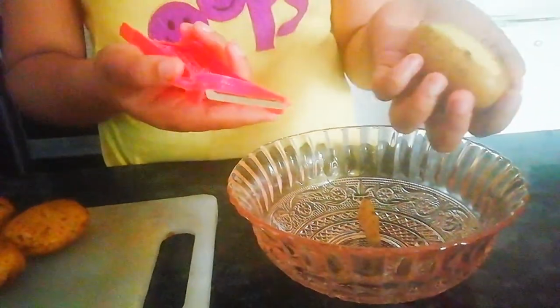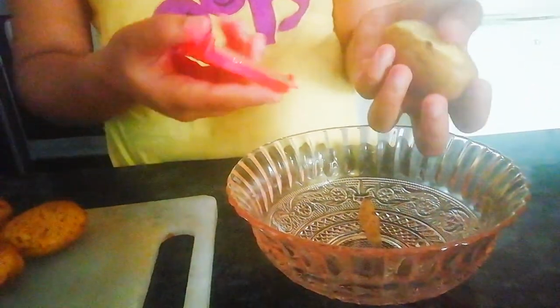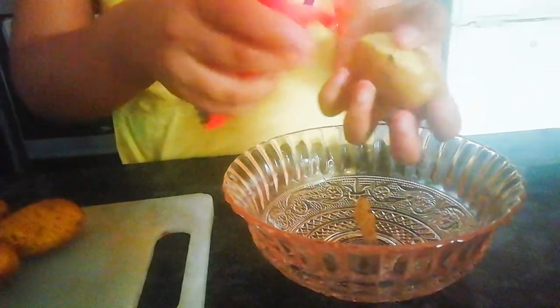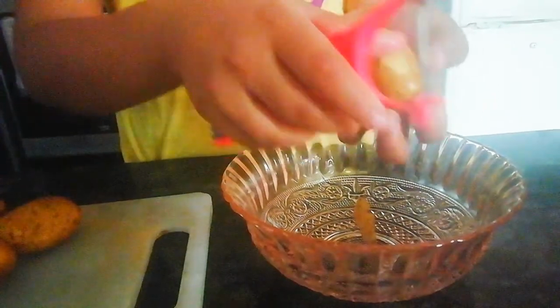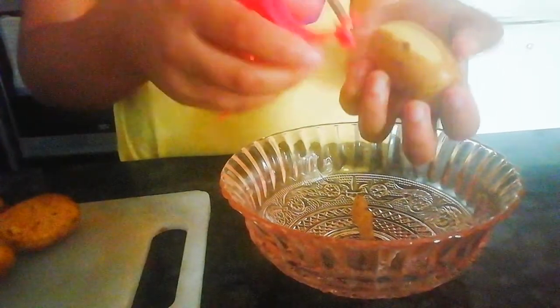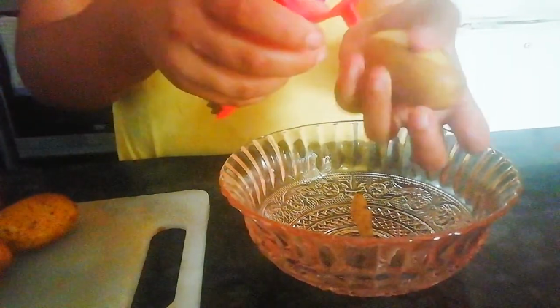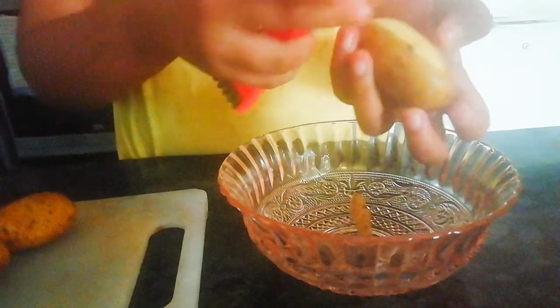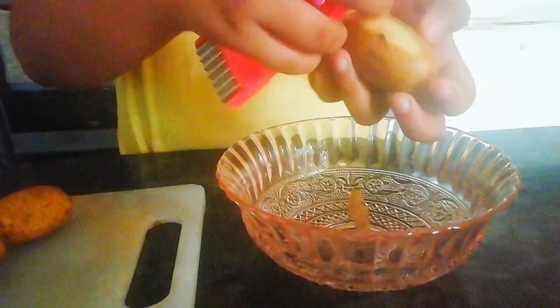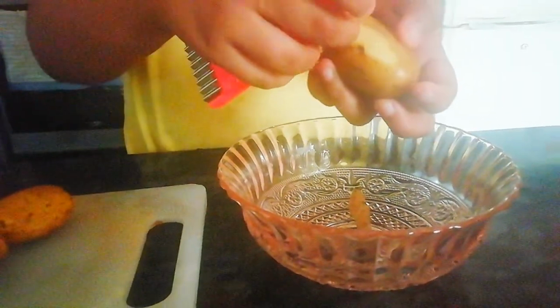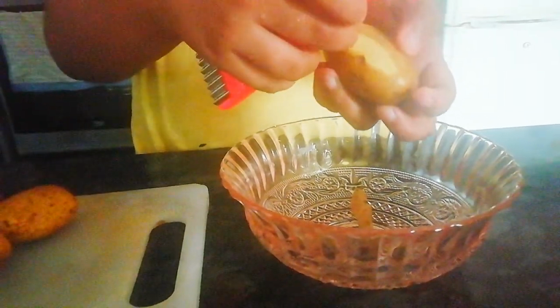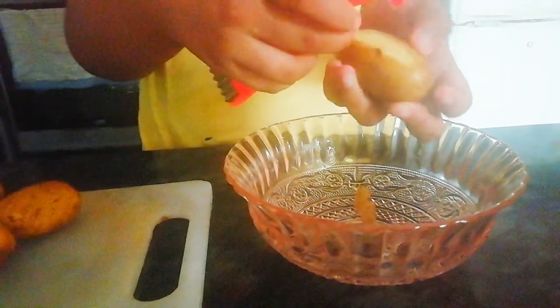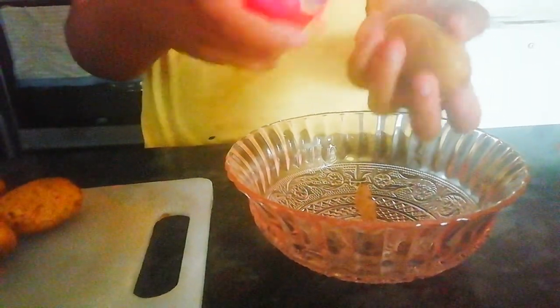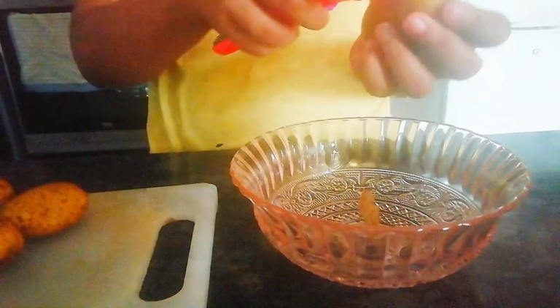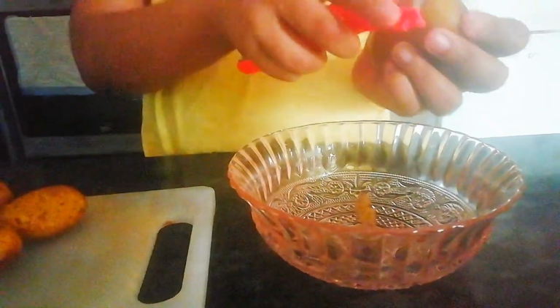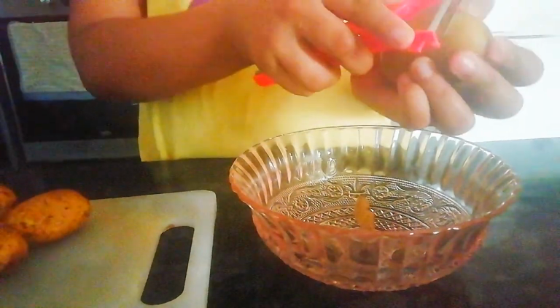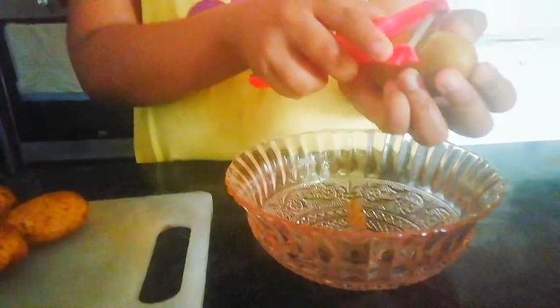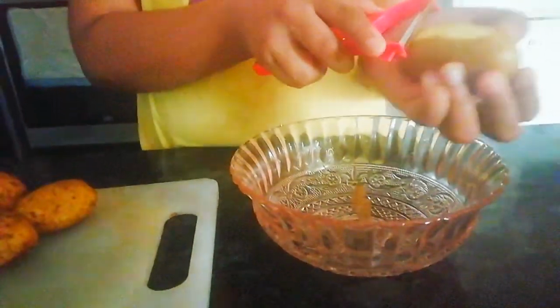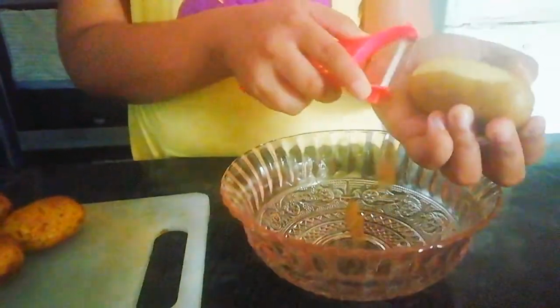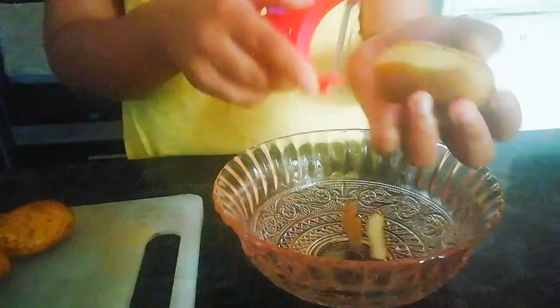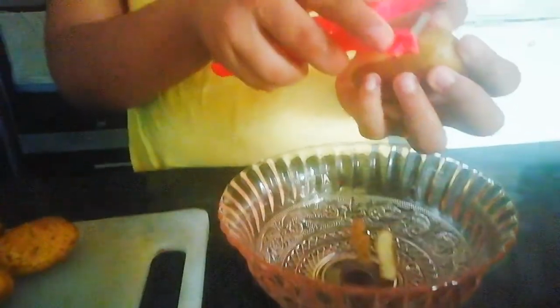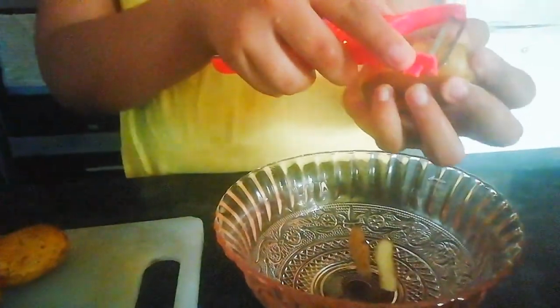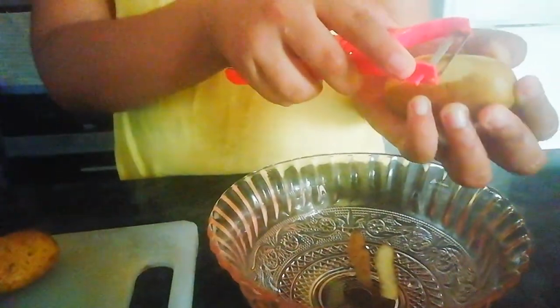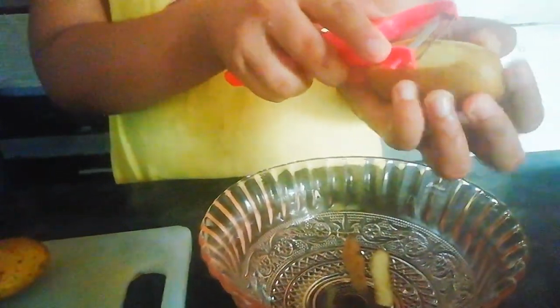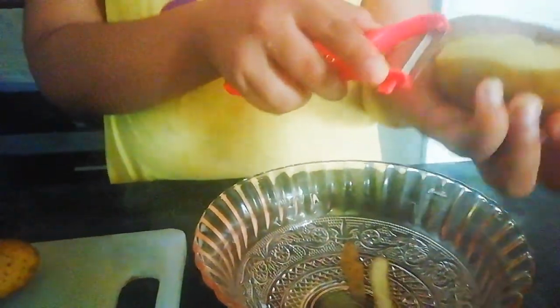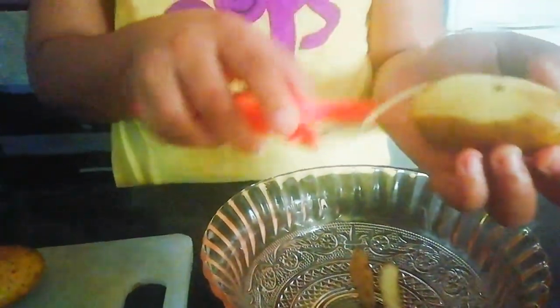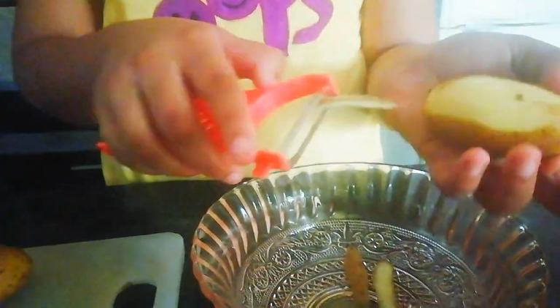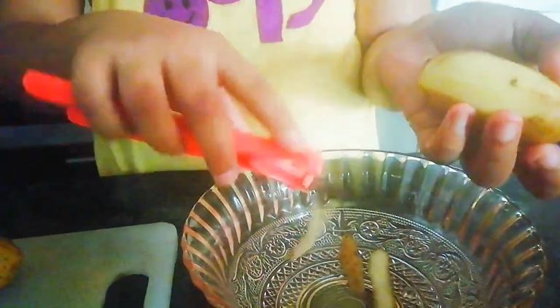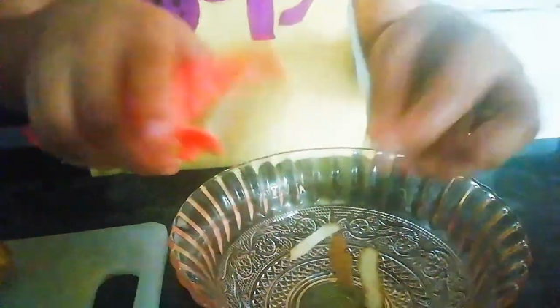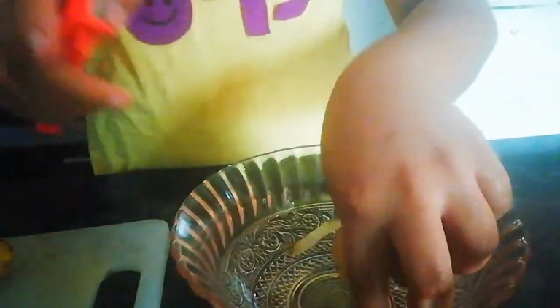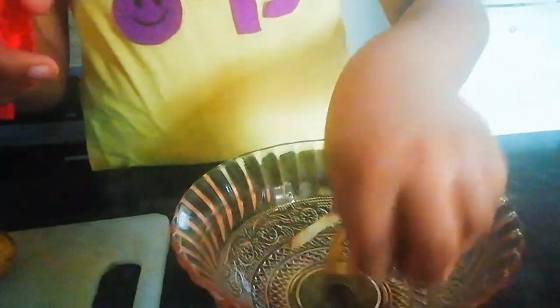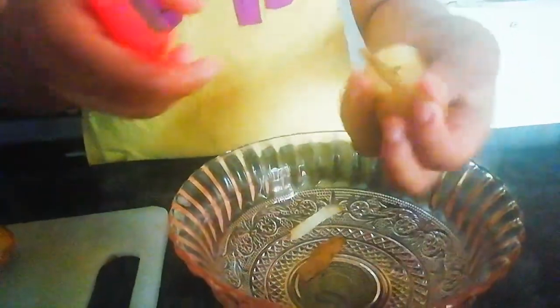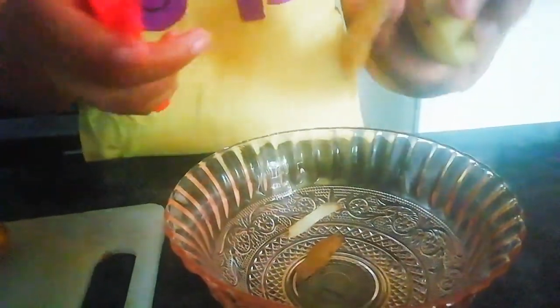I will cut the pan and cut it in the pan.